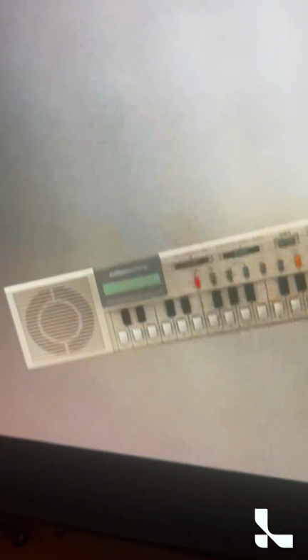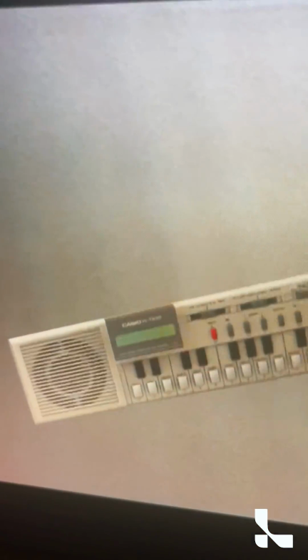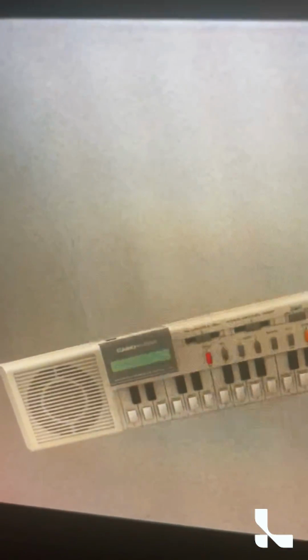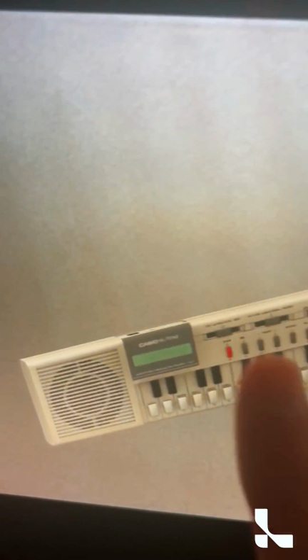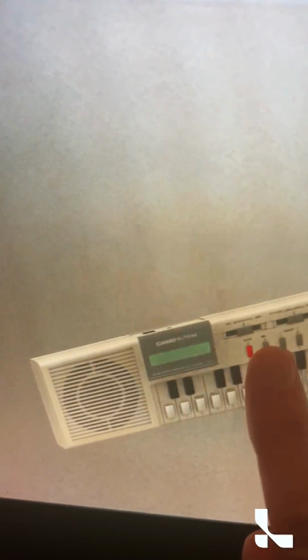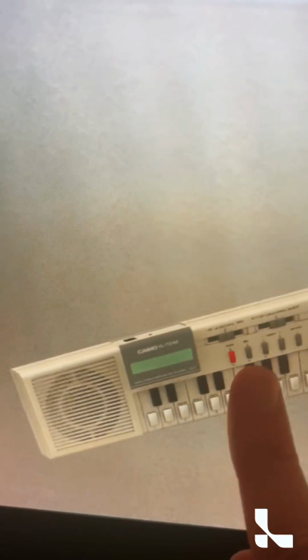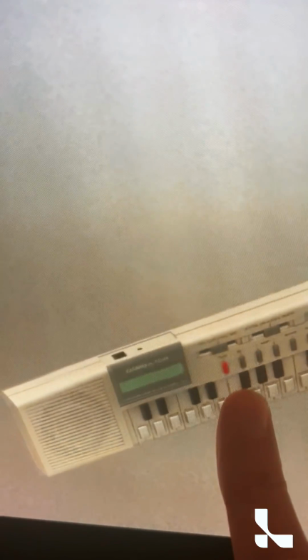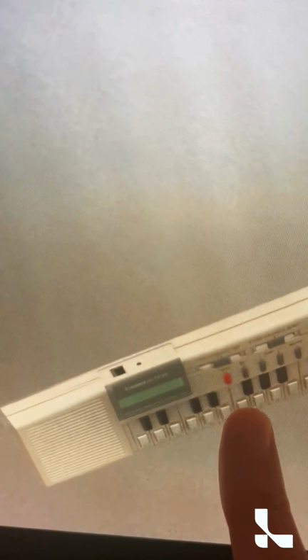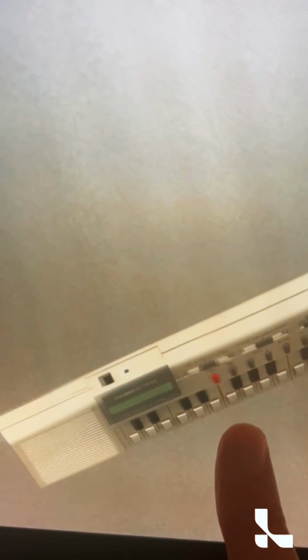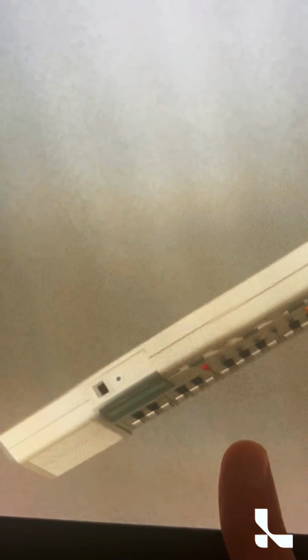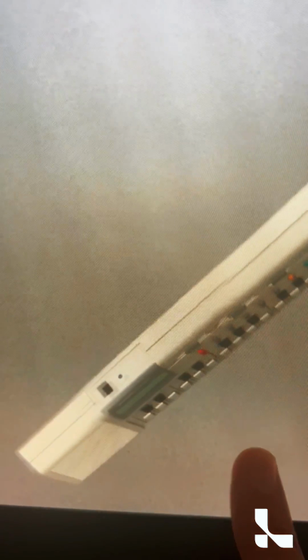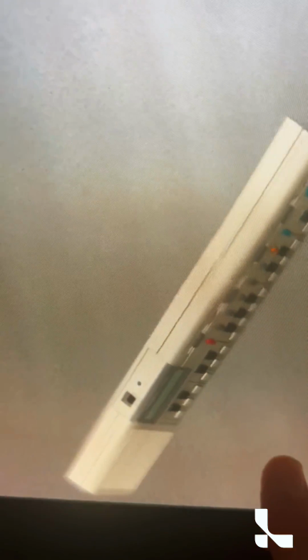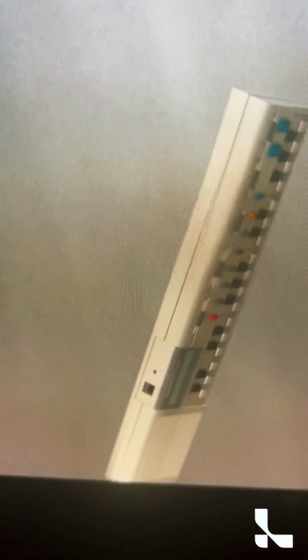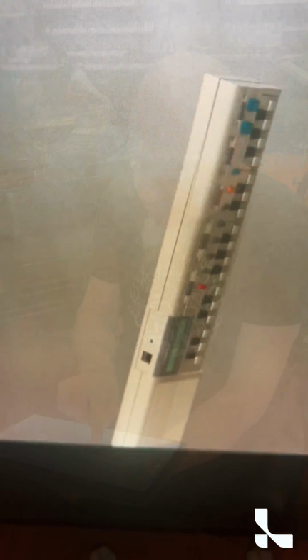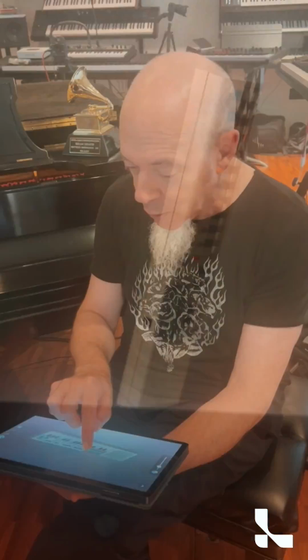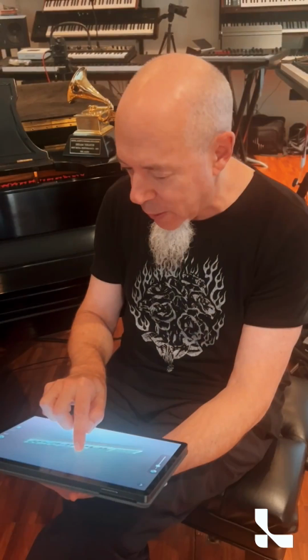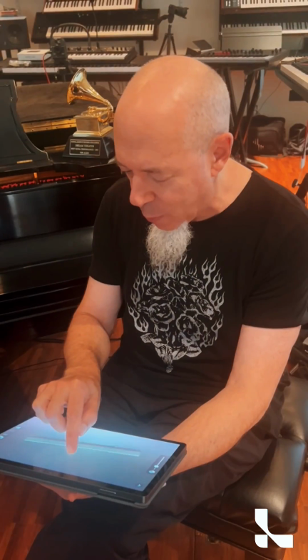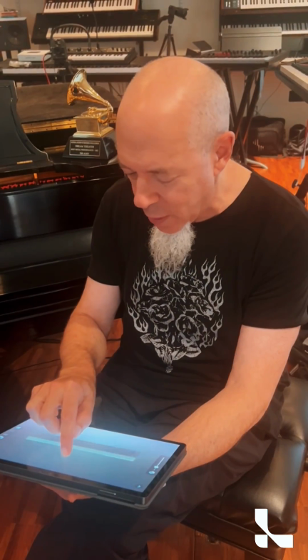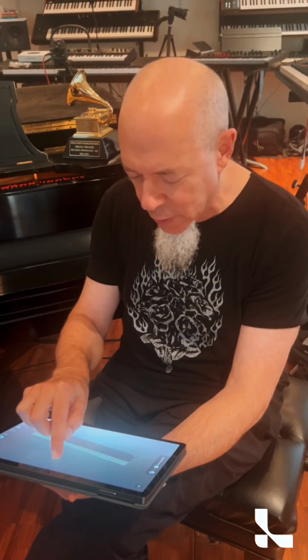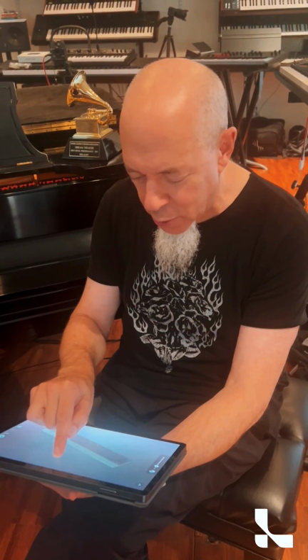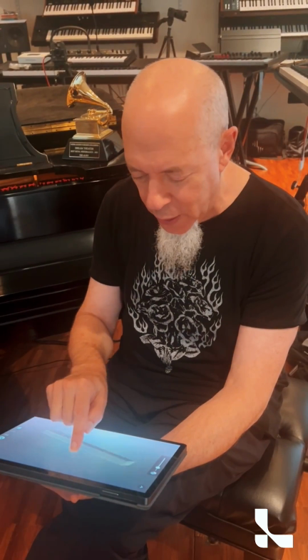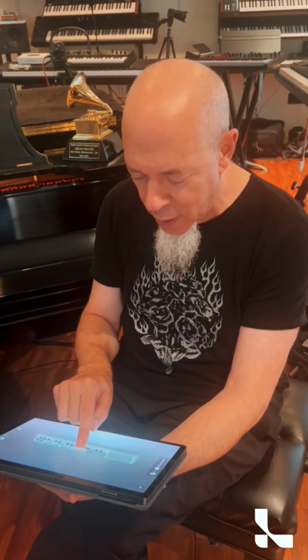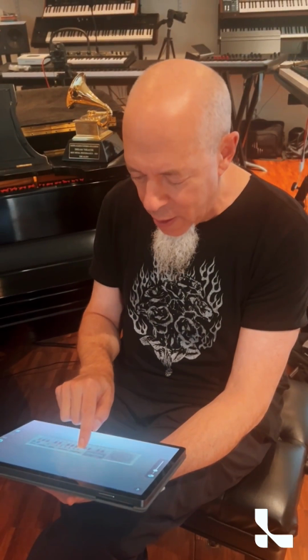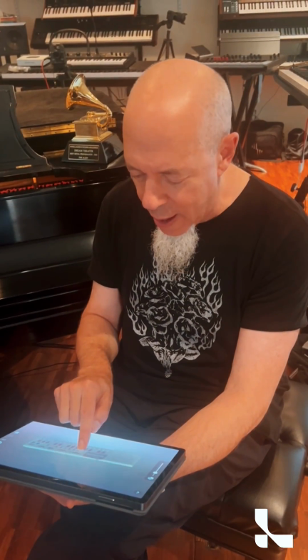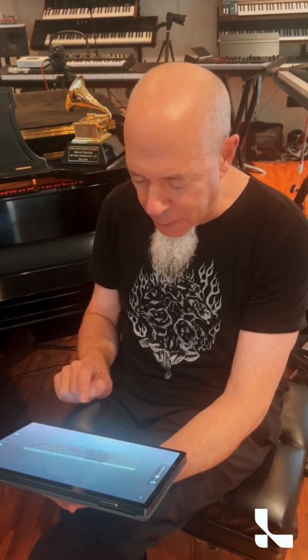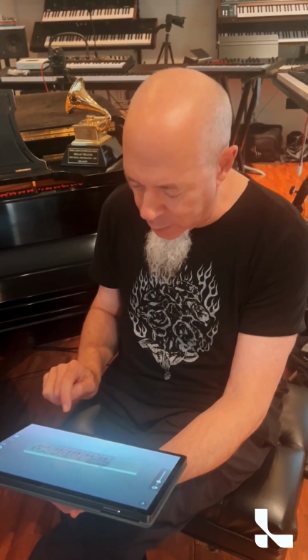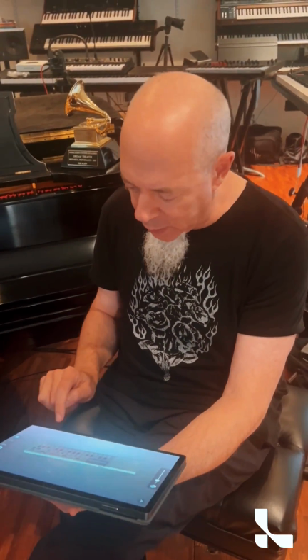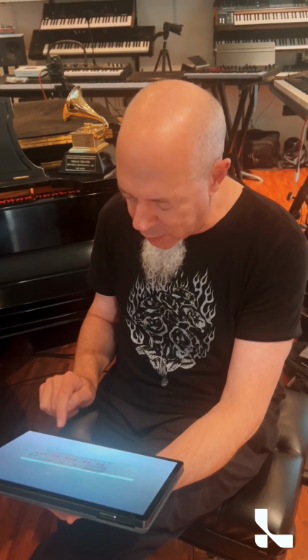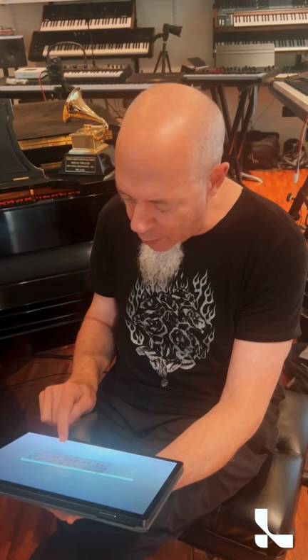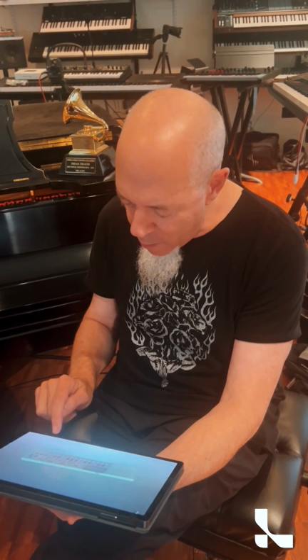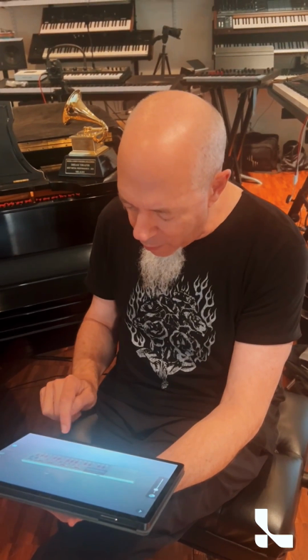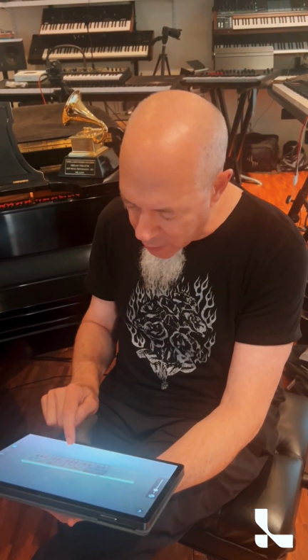I can make it shrink and grow, look at any part of this instrument that I want on the screen. Absolutely so awesome.